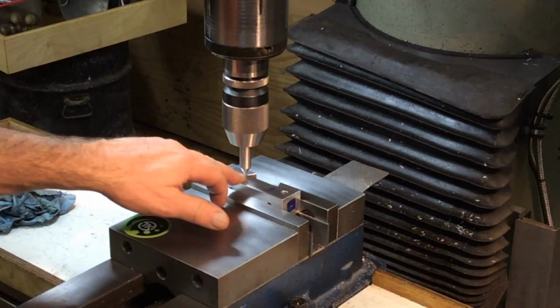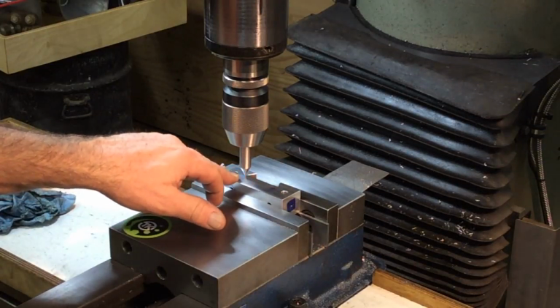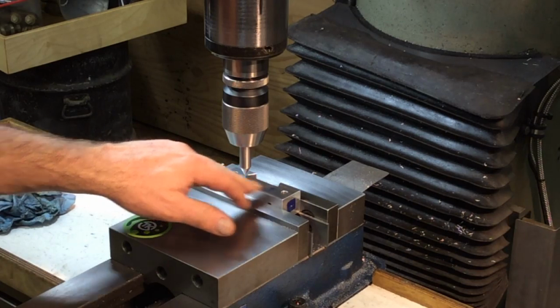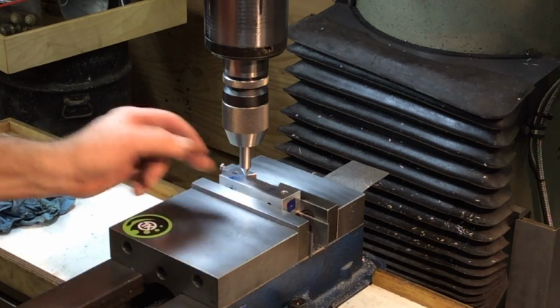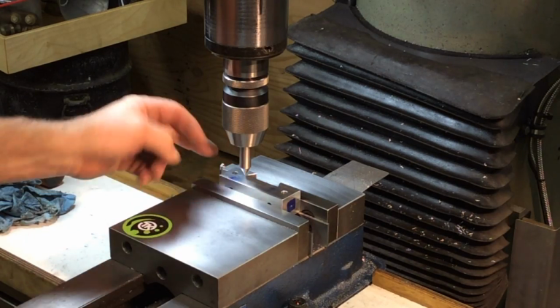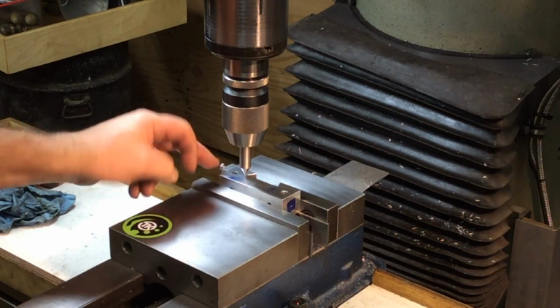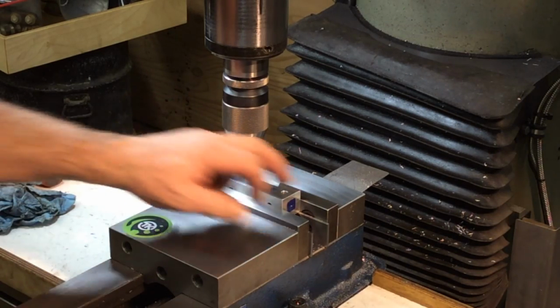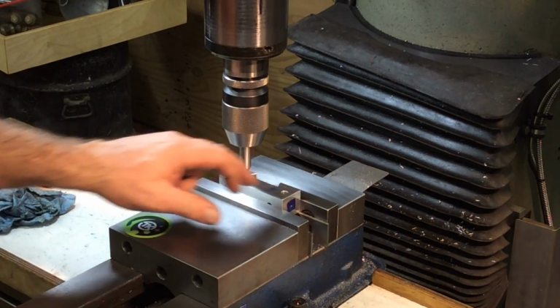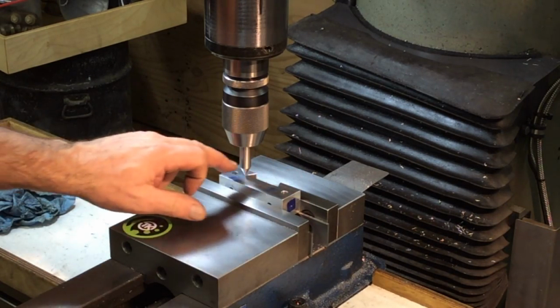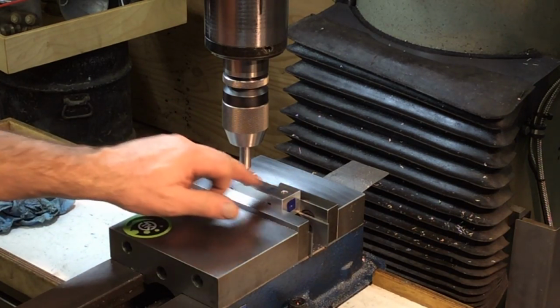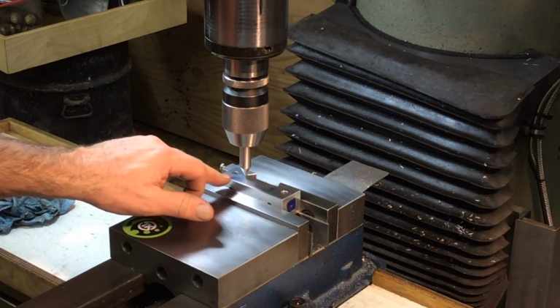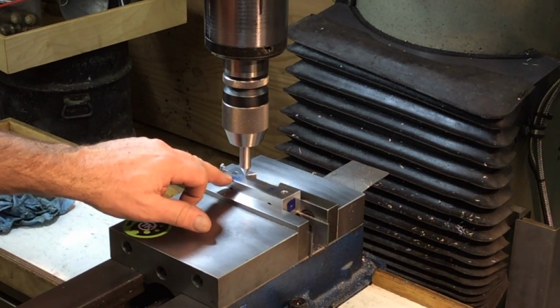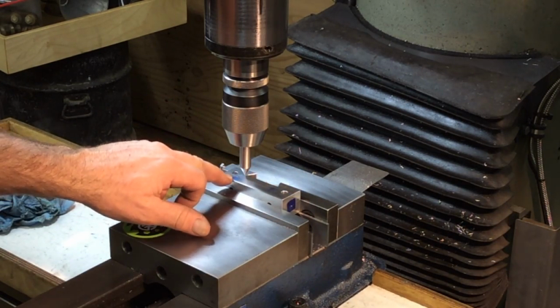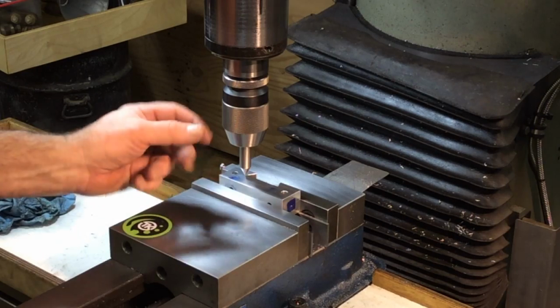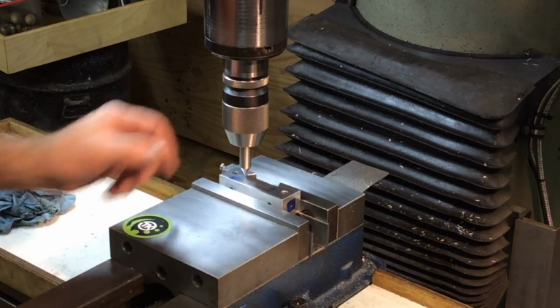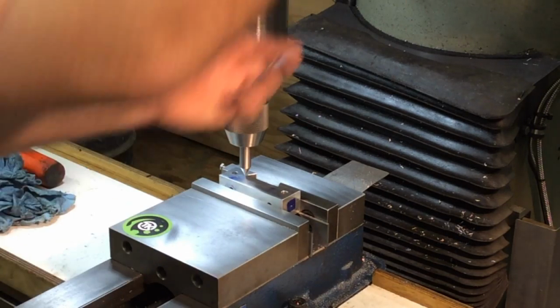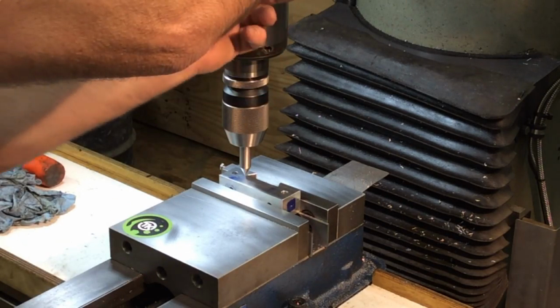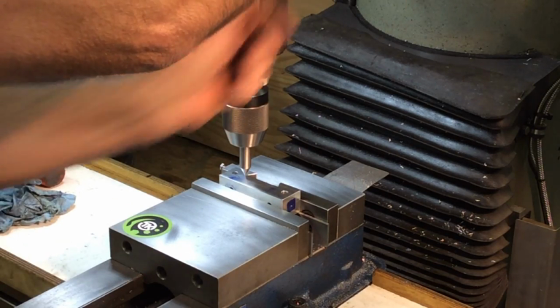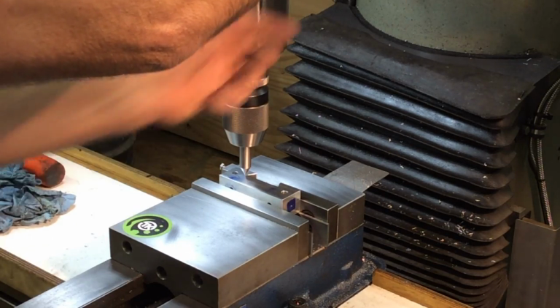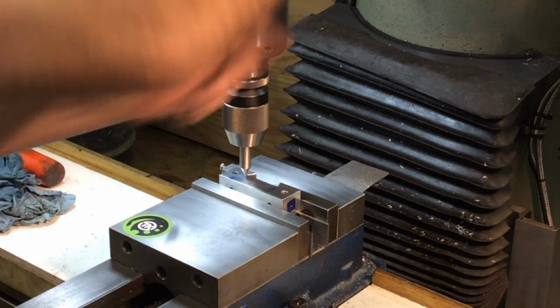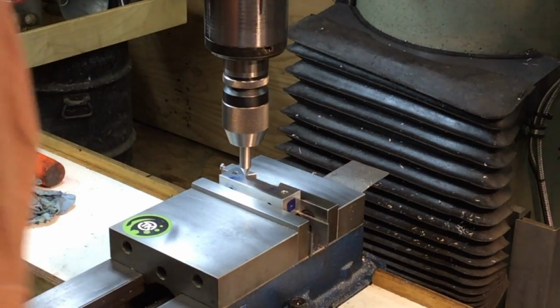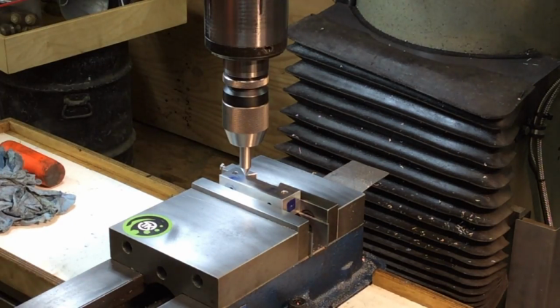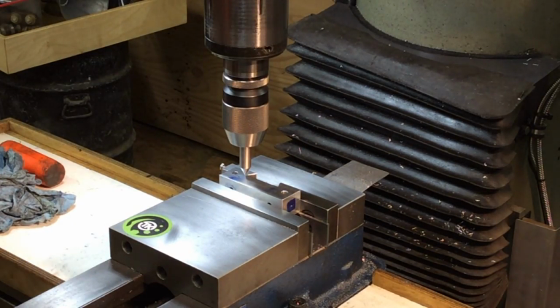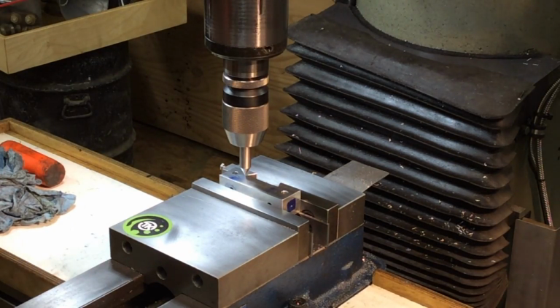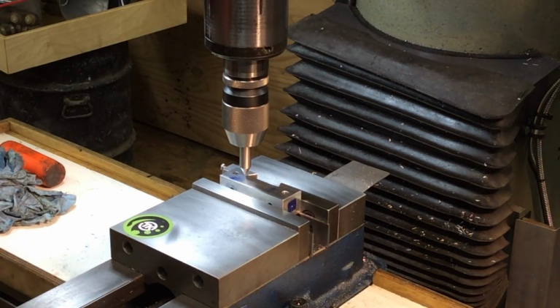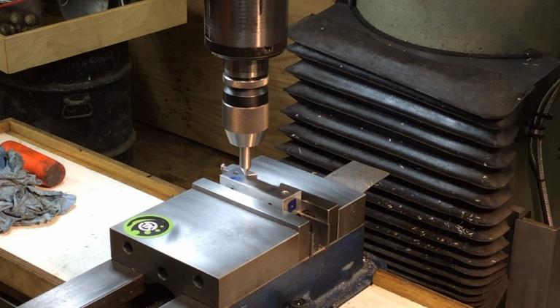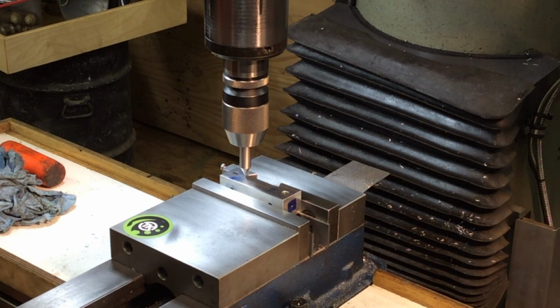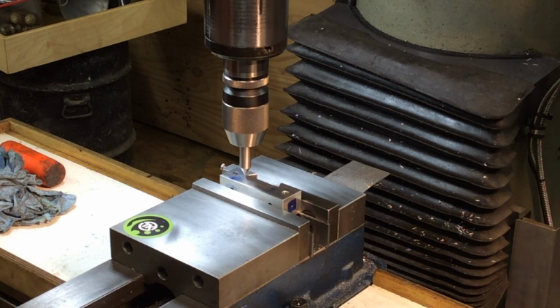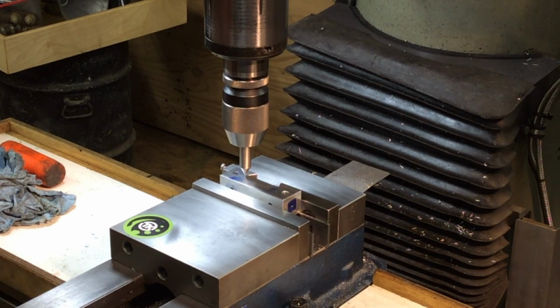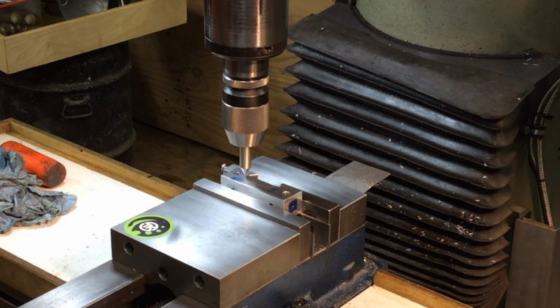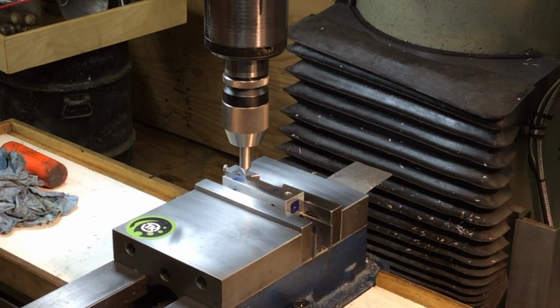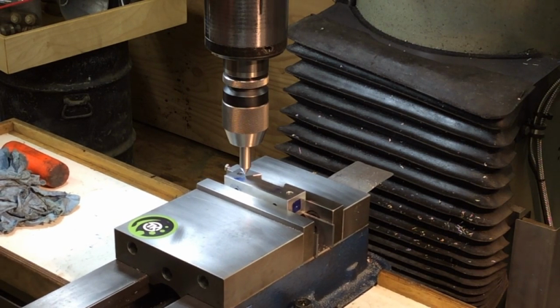We're getting set up here. We're going to drill four holes in the thing — one on each end and right here. These will be for the thumb screws to lock in the indicators.